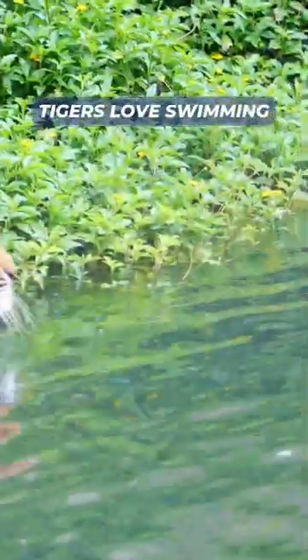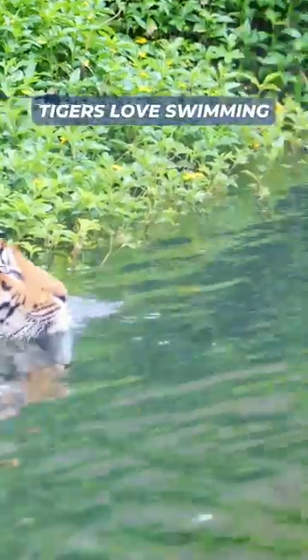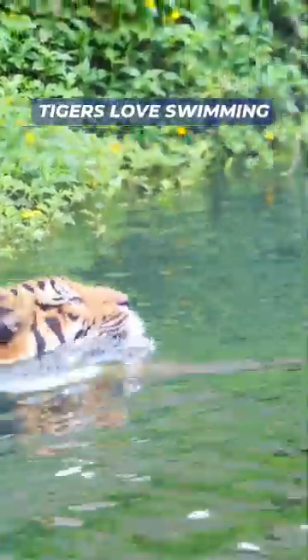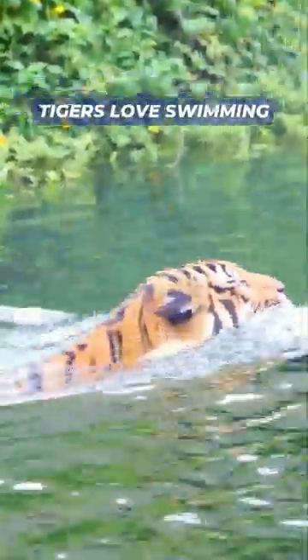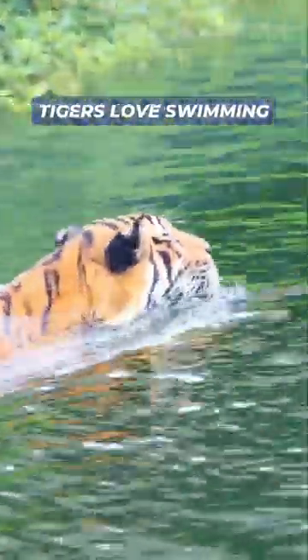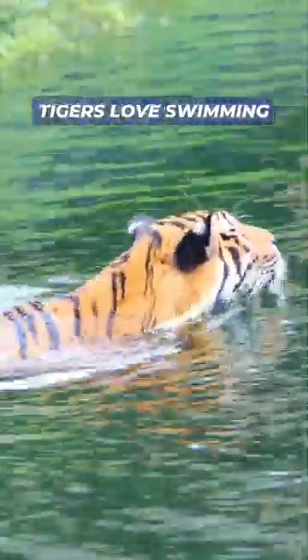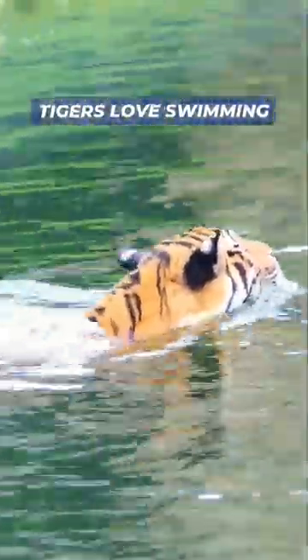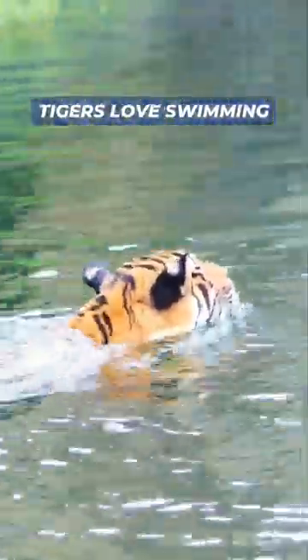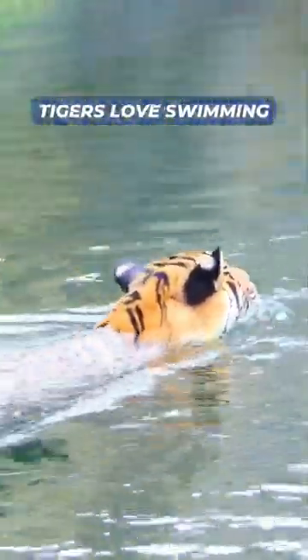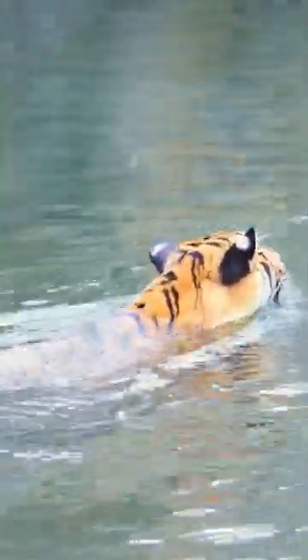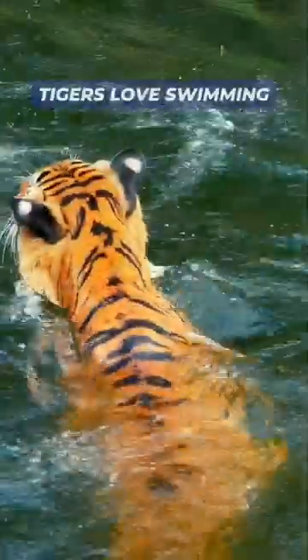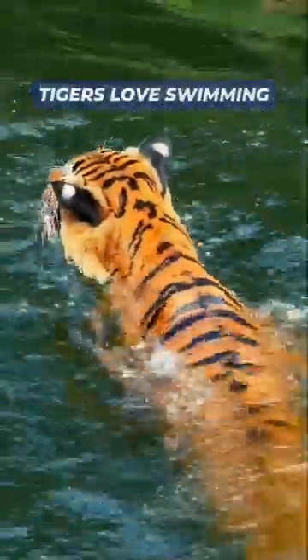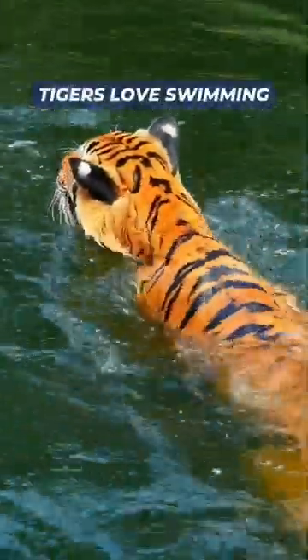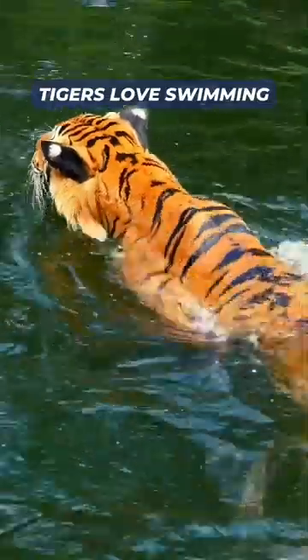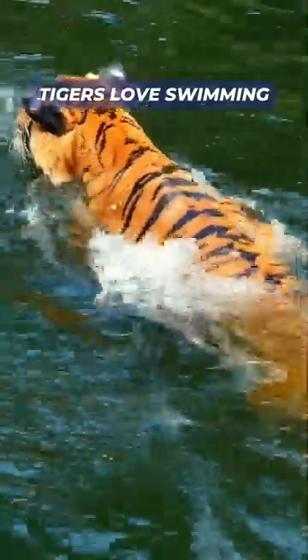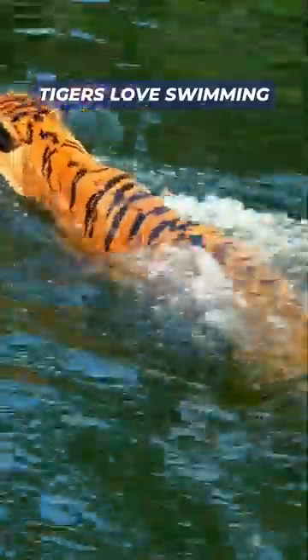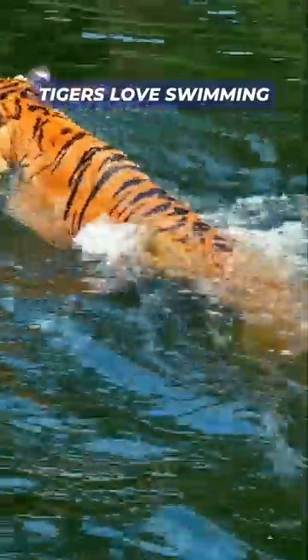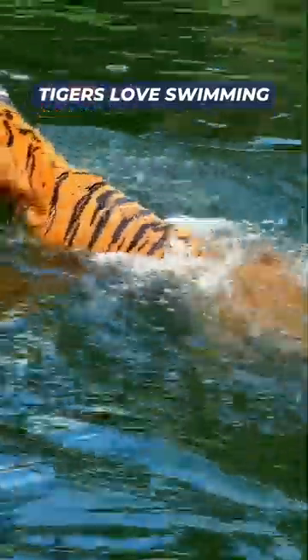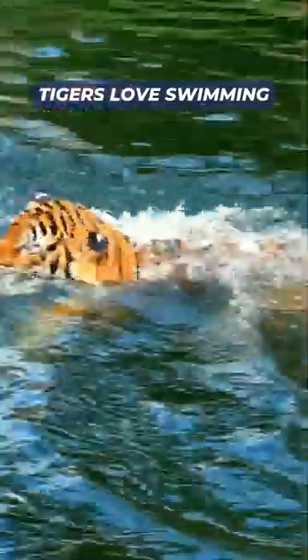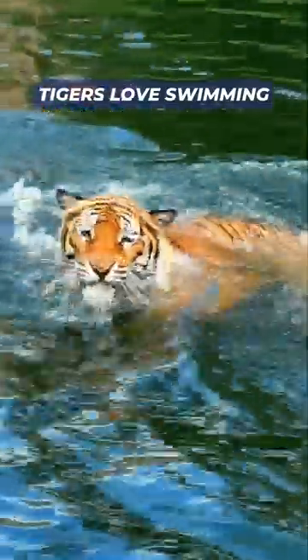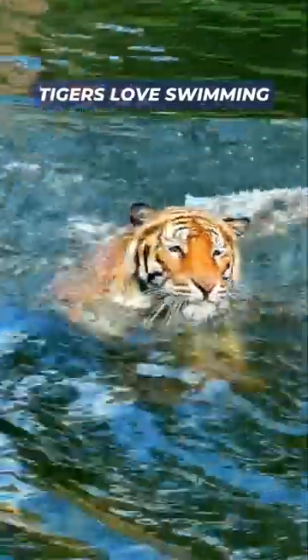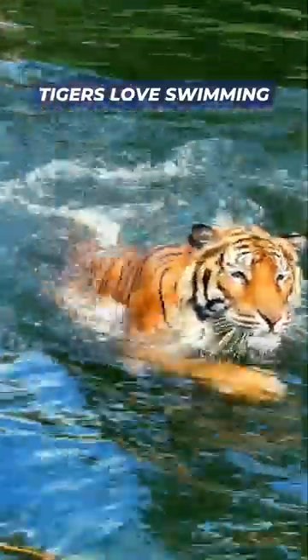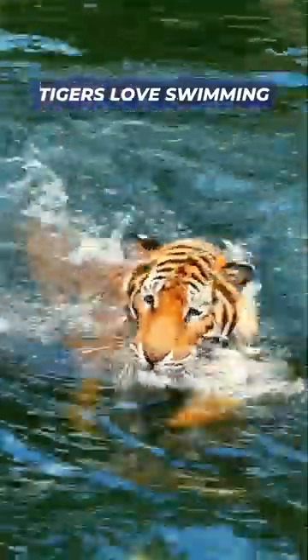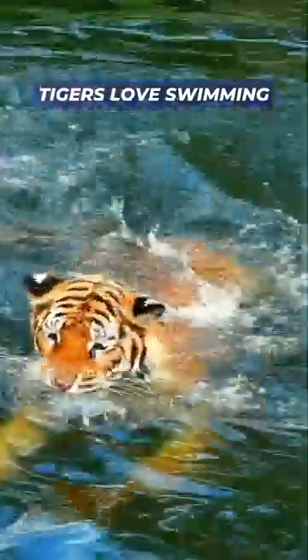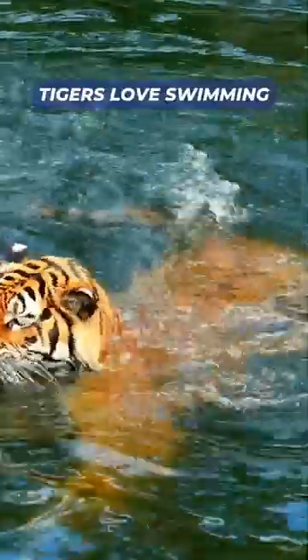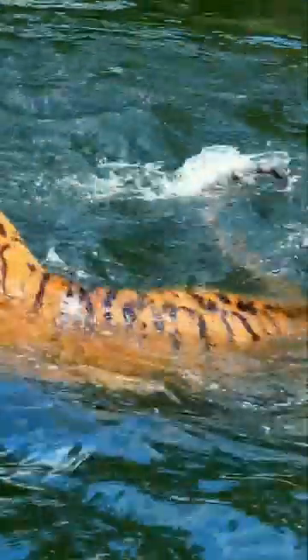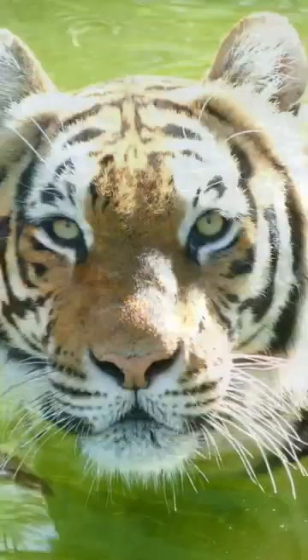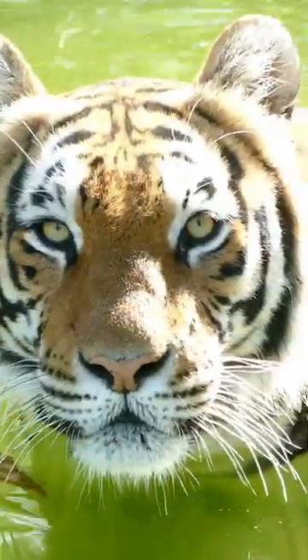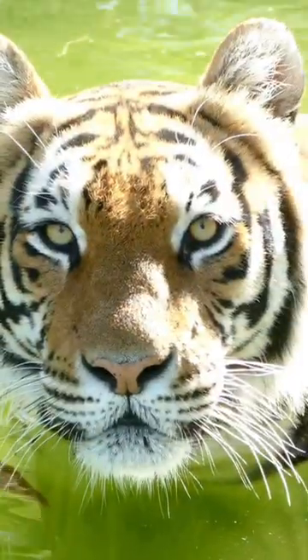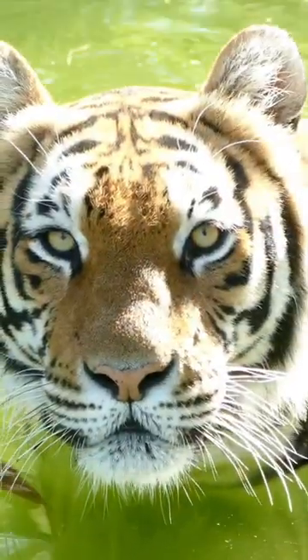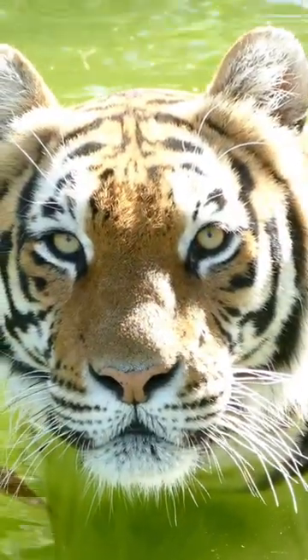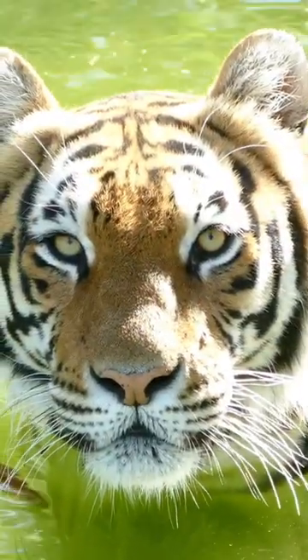Tigers are different from other members of the cat family — they actually enjoy water. Tigers are exceptional swimmers and love to regularly soak in pools of water. They can even carry their prey through the water while swimming.